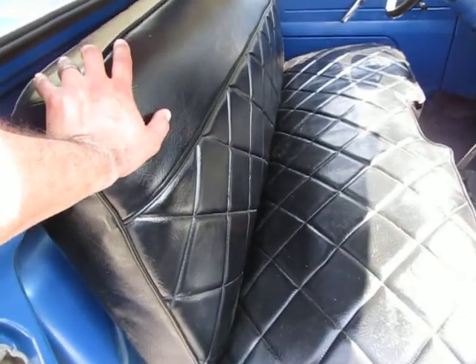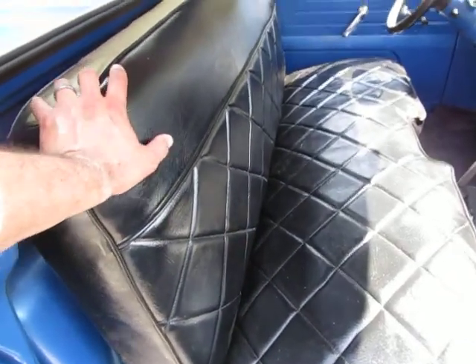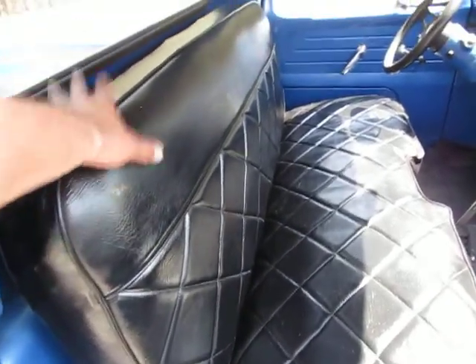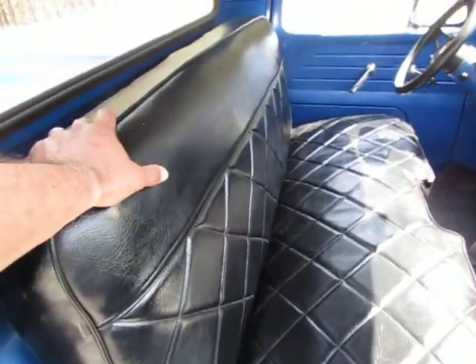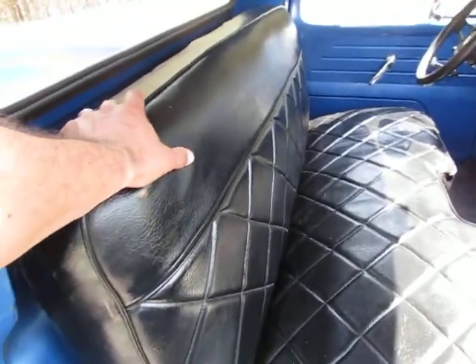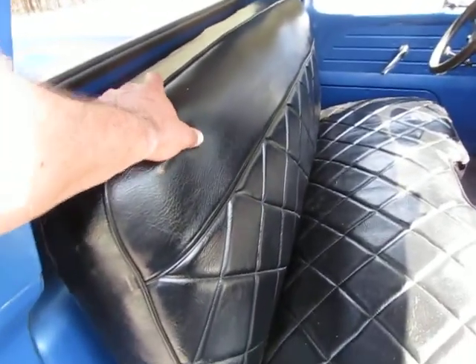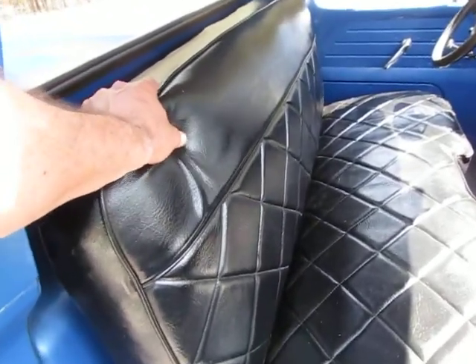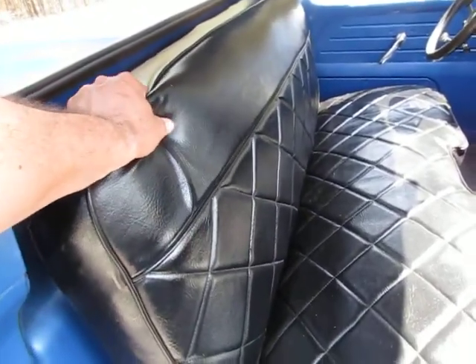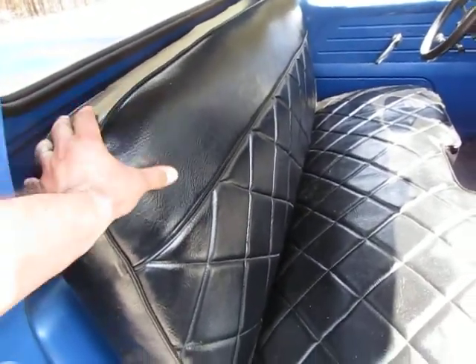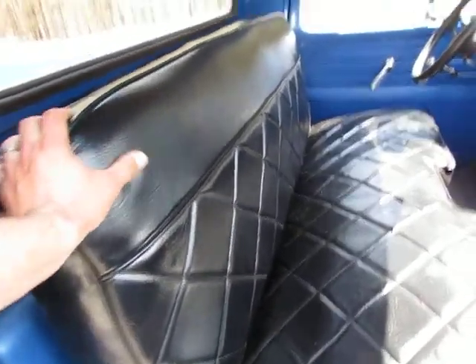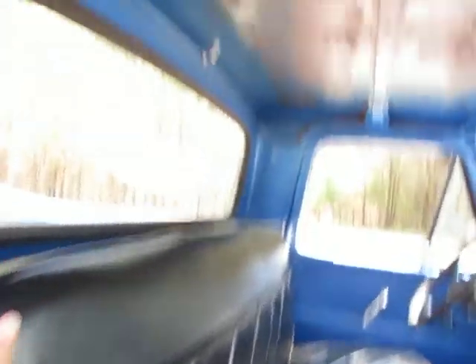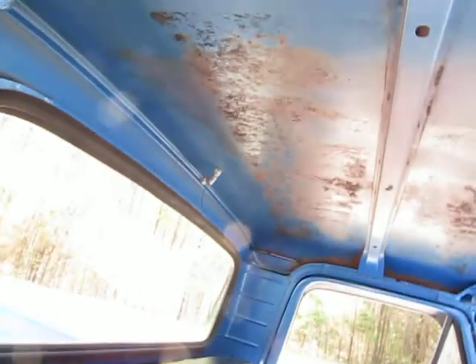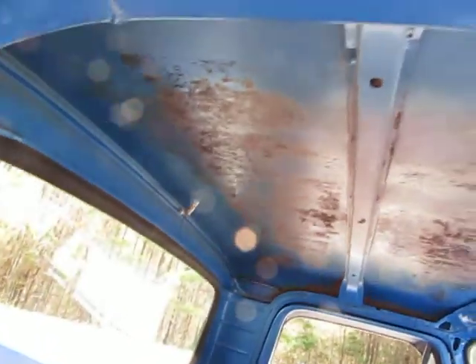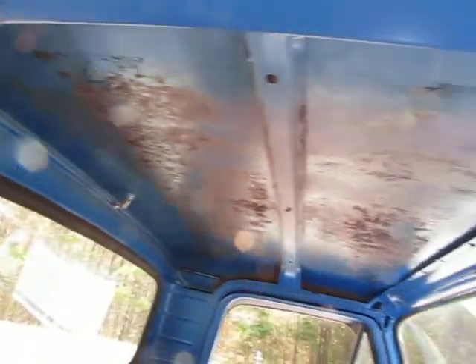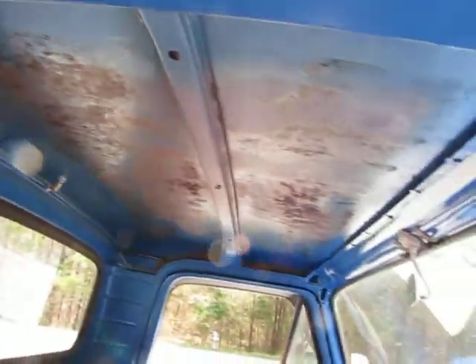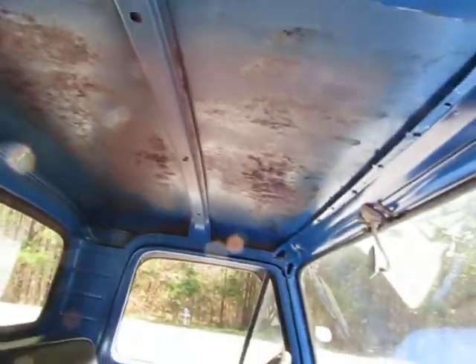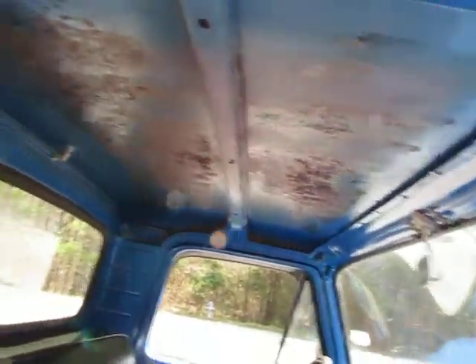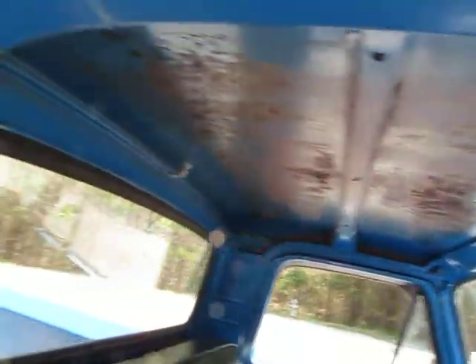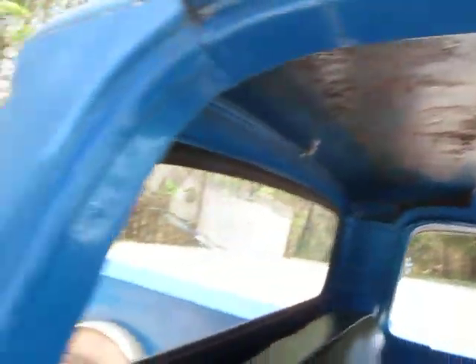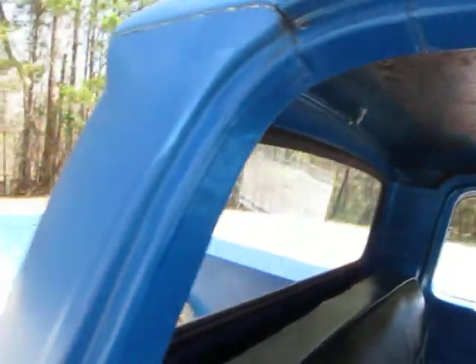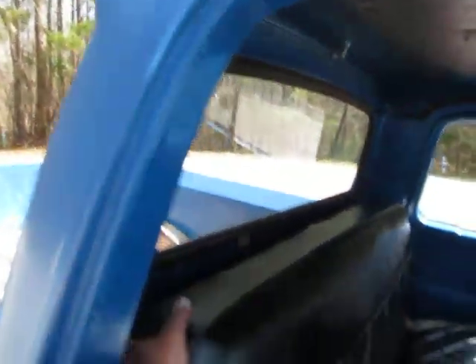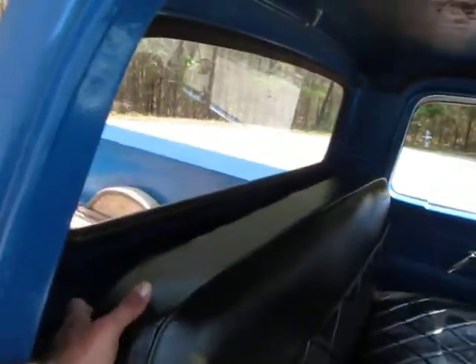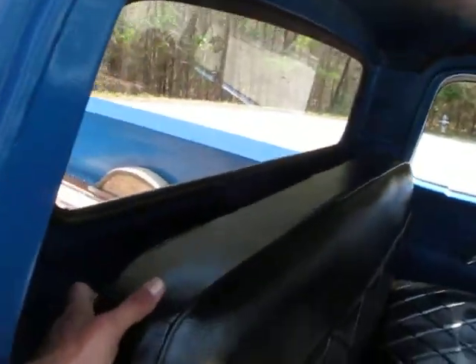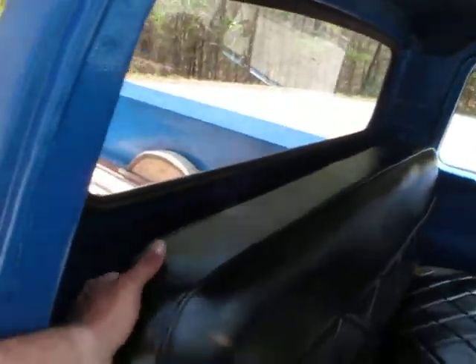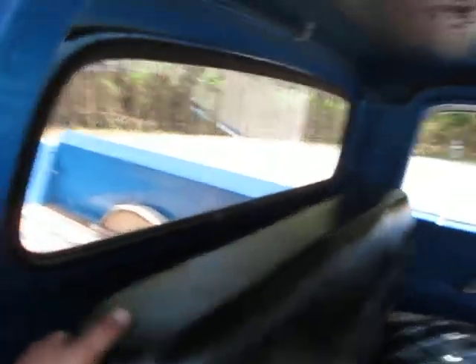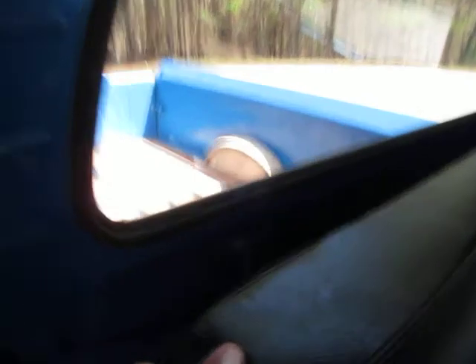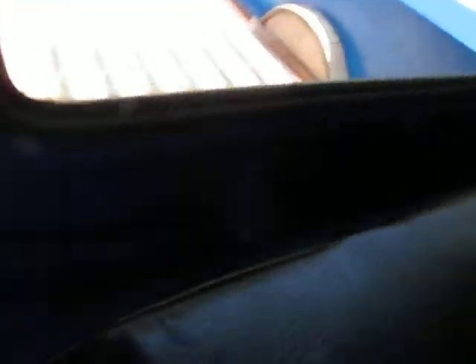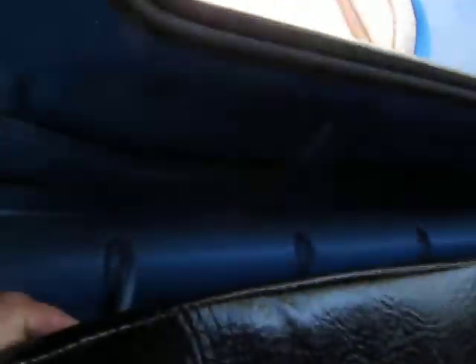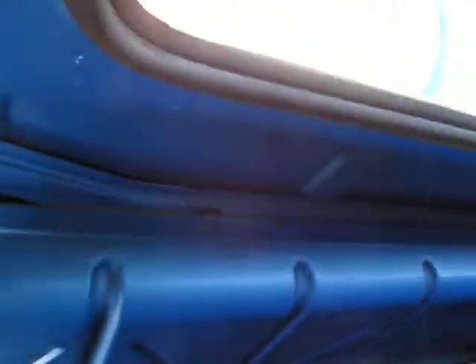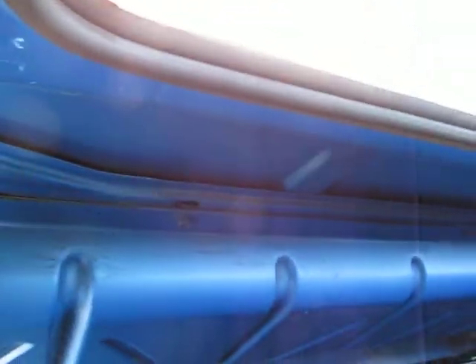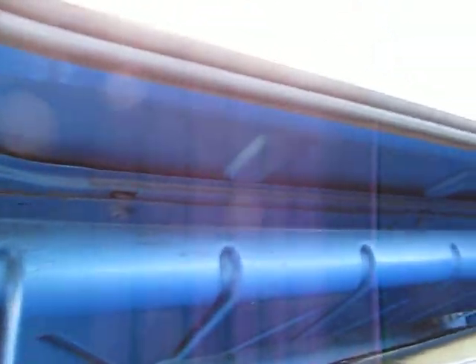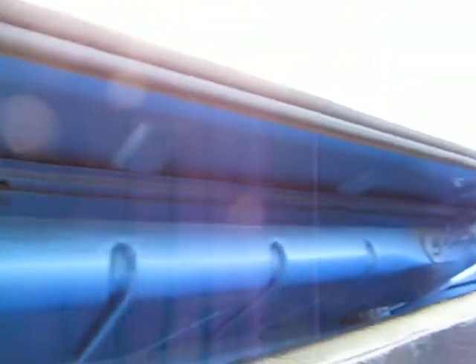This has got vinyl dye on it and it looks awesome. Black, nice black vinyl seat. Could use a headliner if you wanted to finish off the interior. Got the original tank in the back.